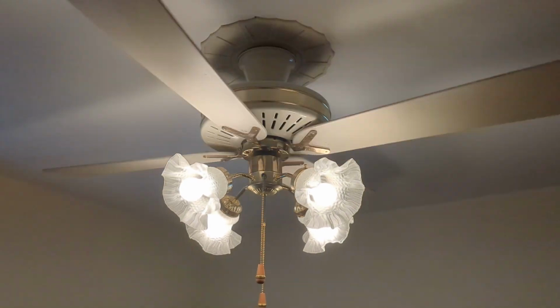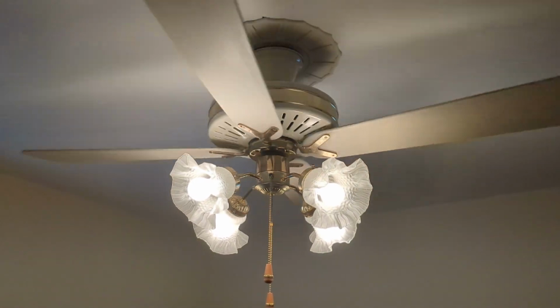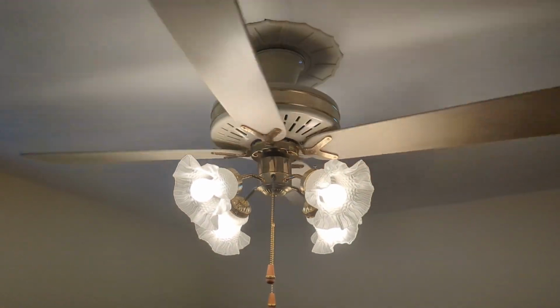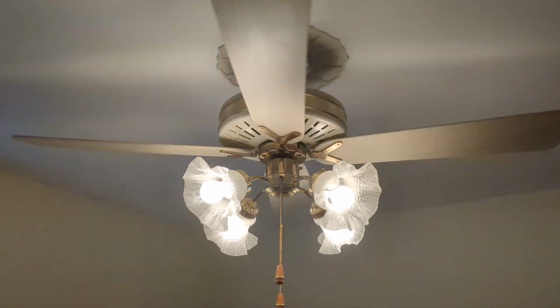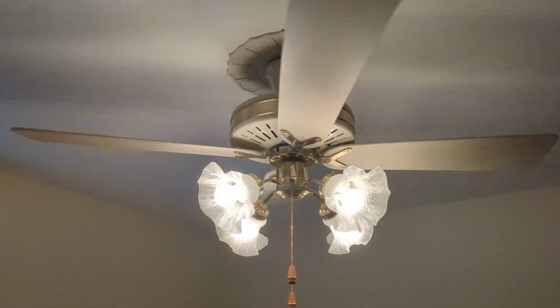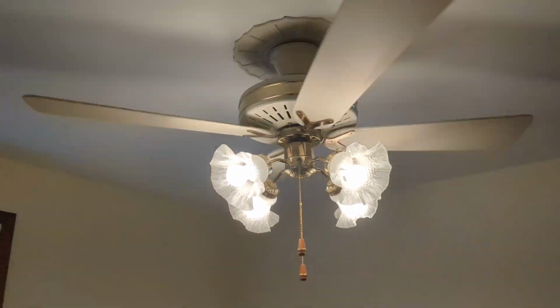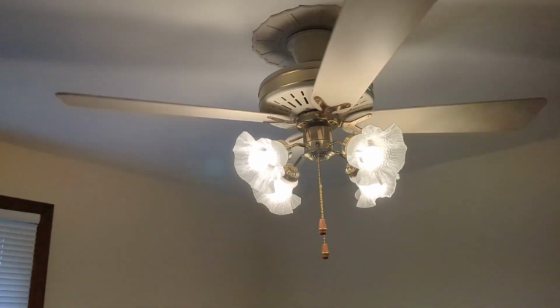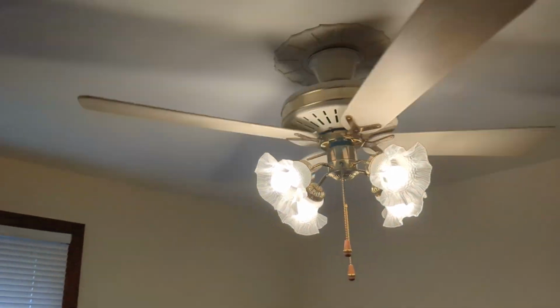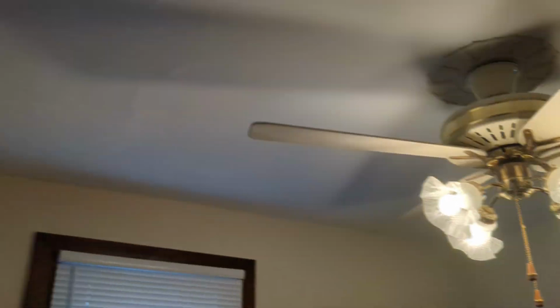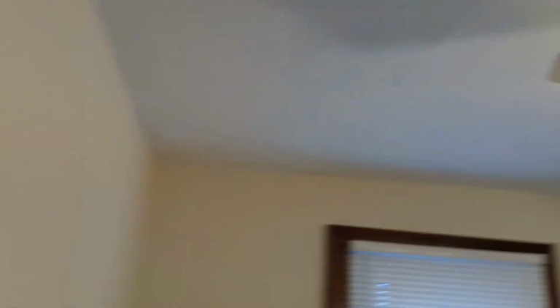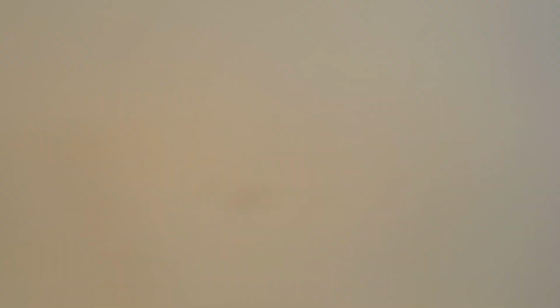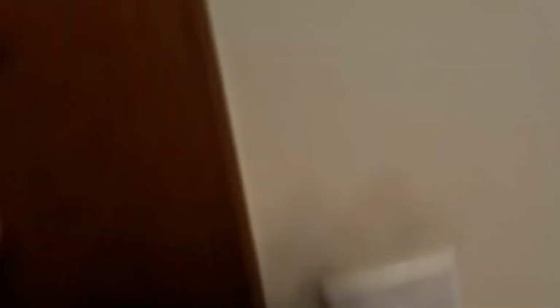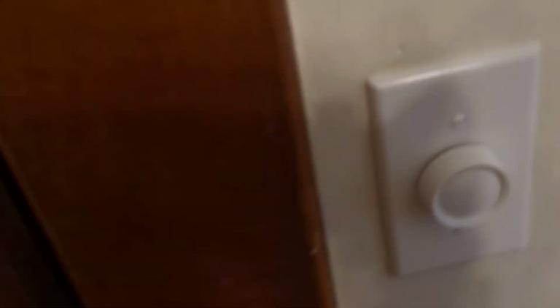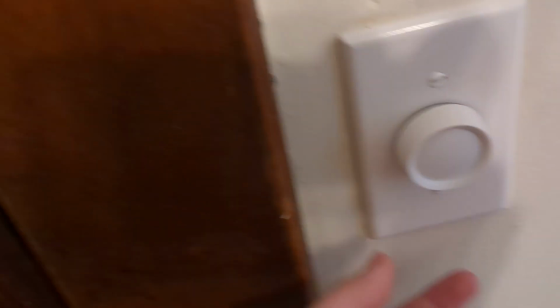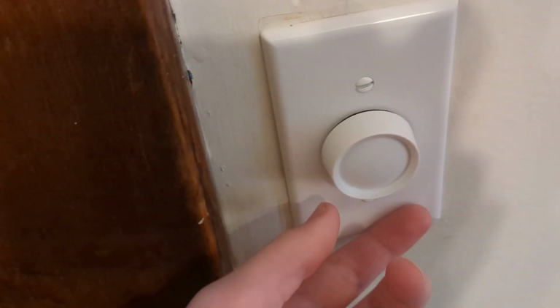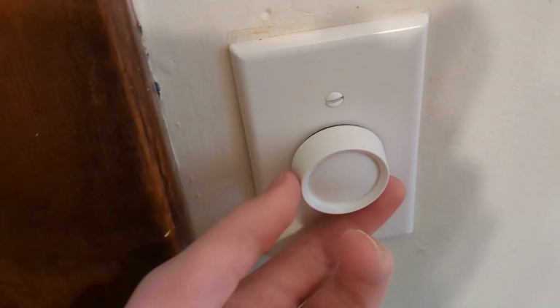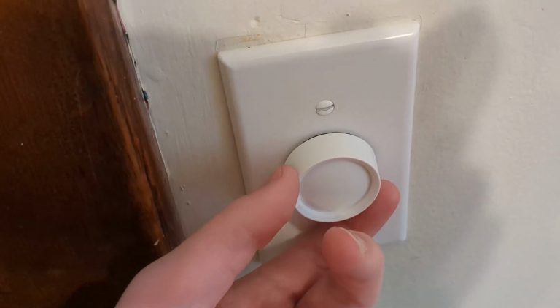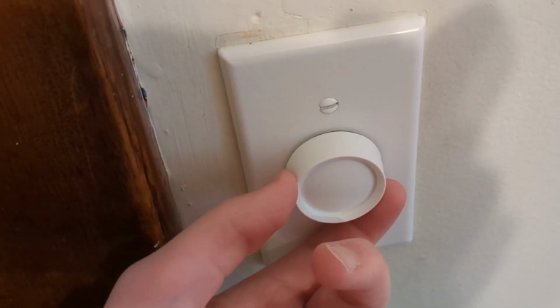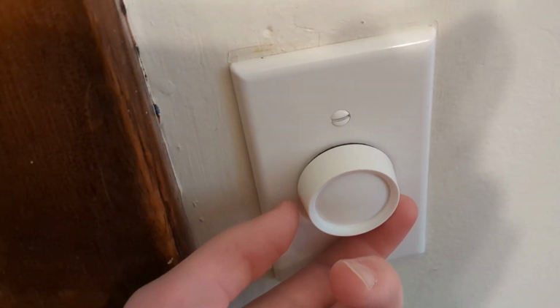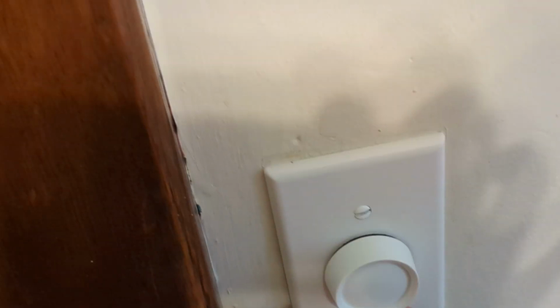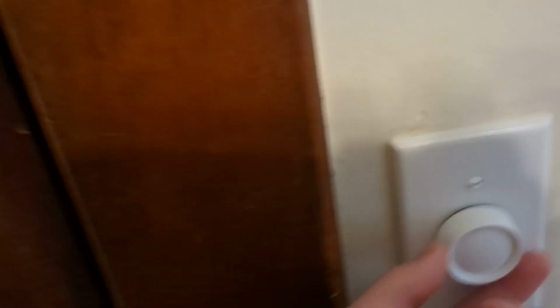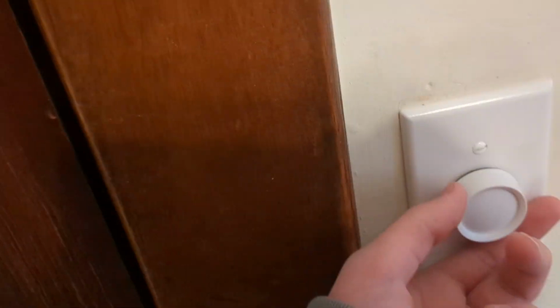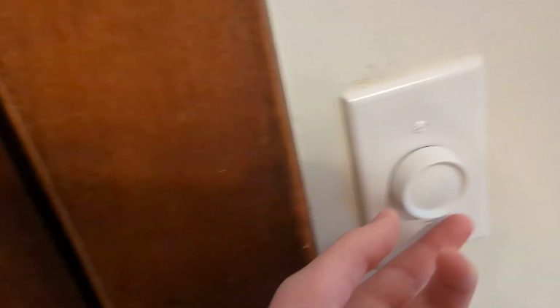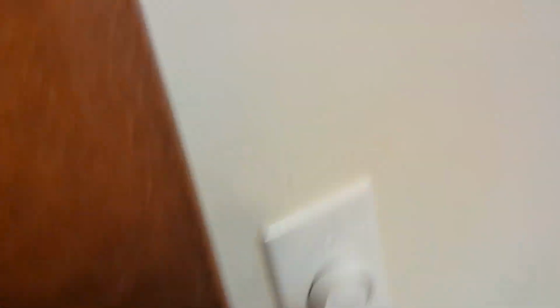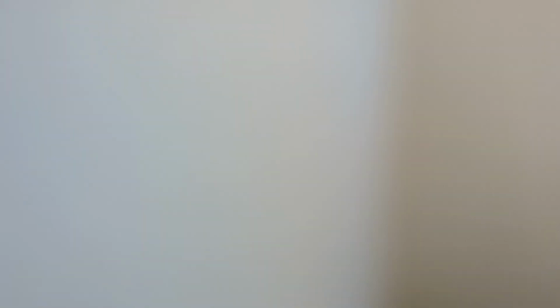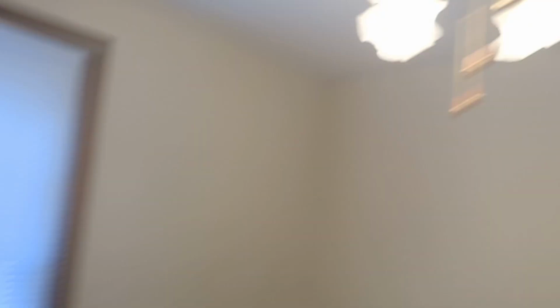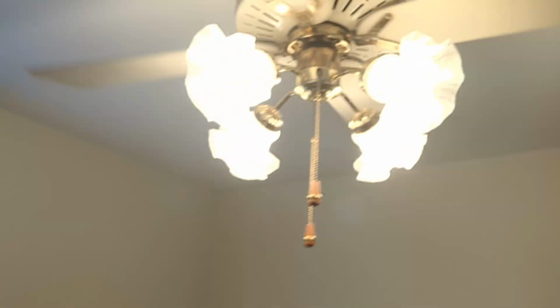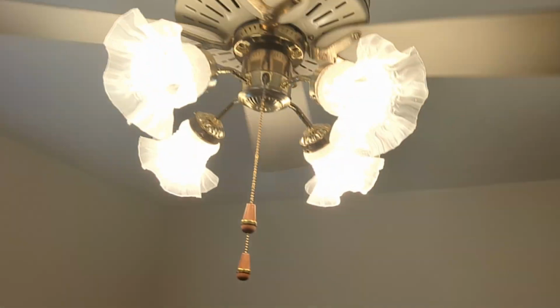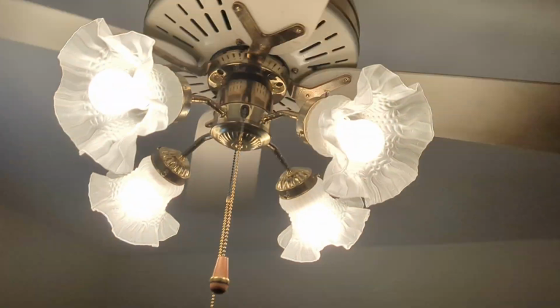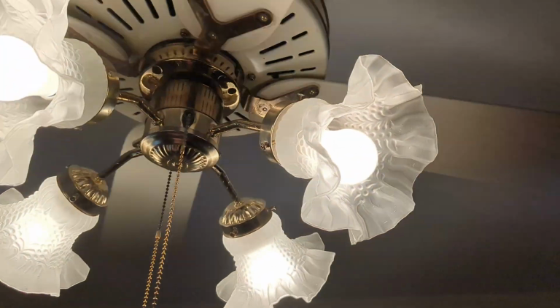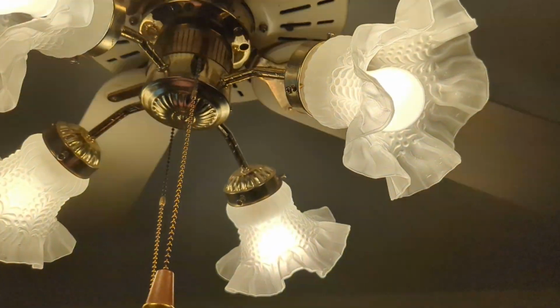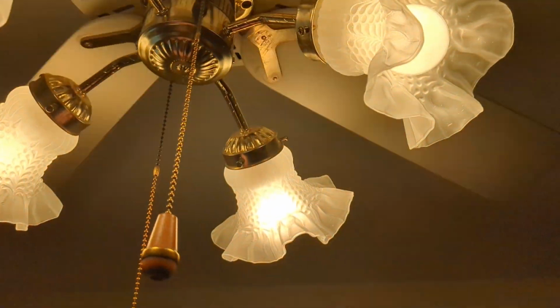Hey guys, so here's the Fasco Charleston, but I put it on a variable speed right here. This is not a dimmer. I figured I'd show it off. Let me turn the fan up to high now.